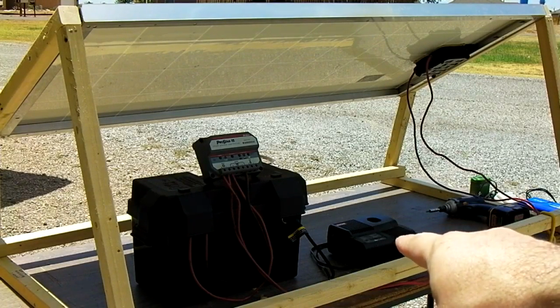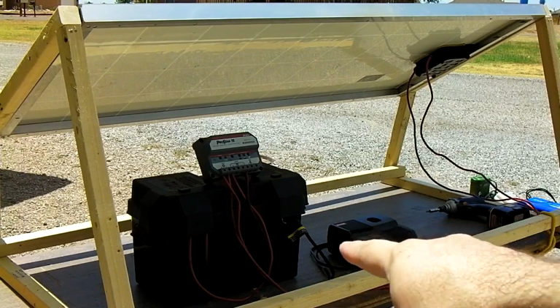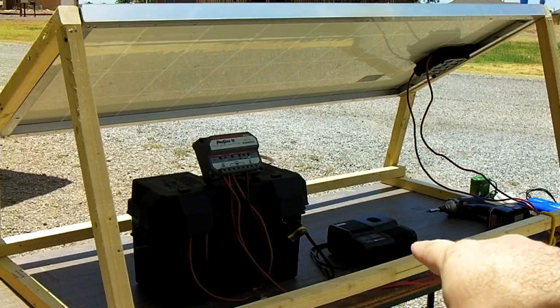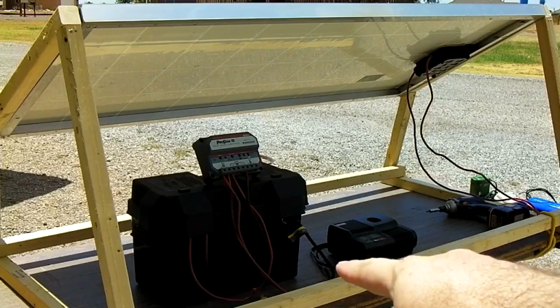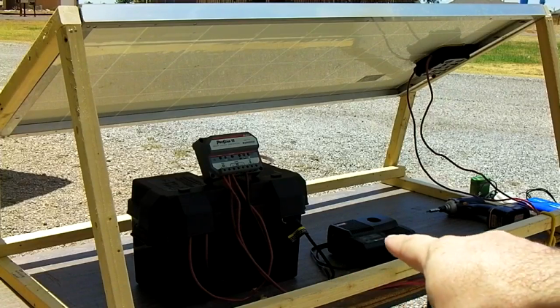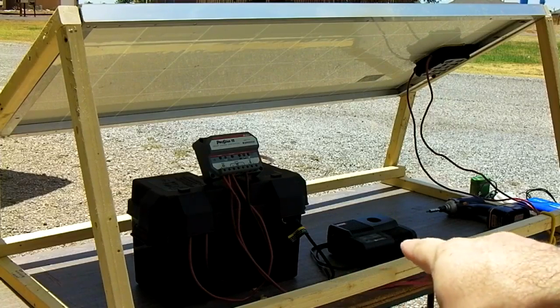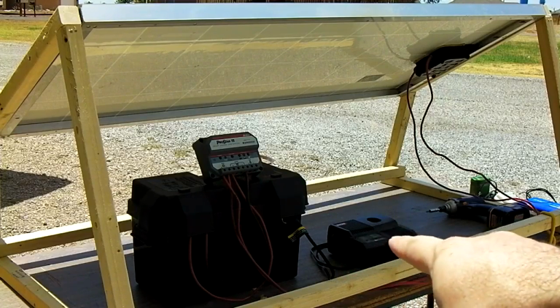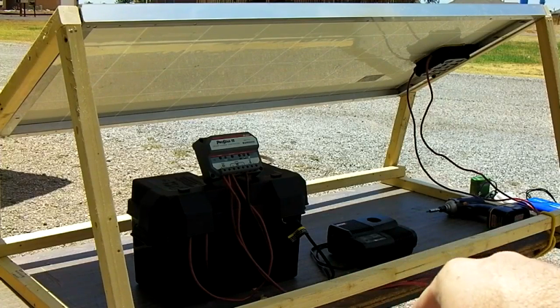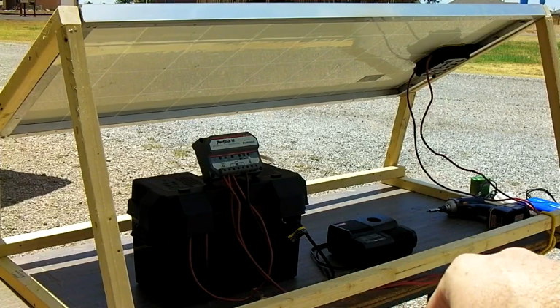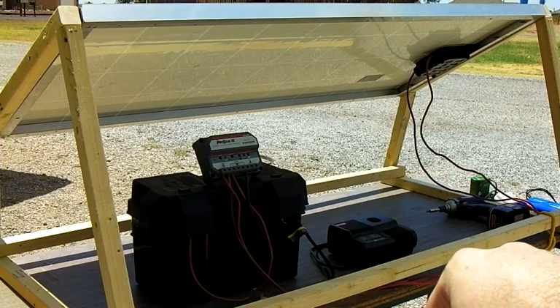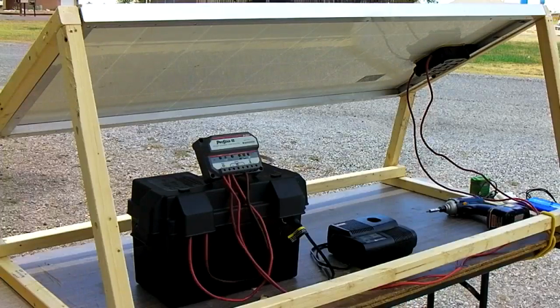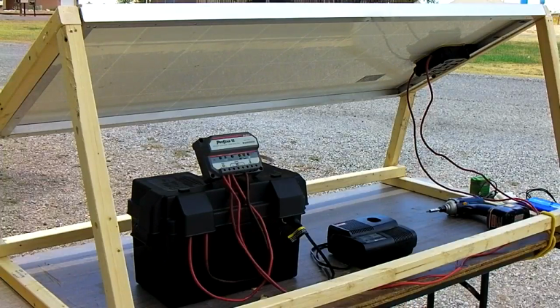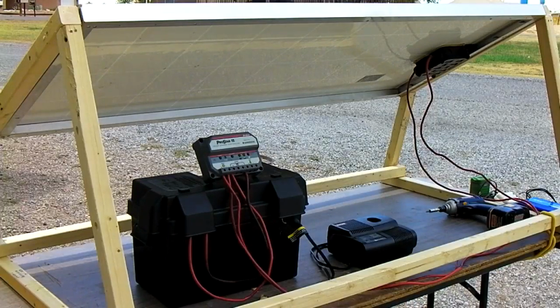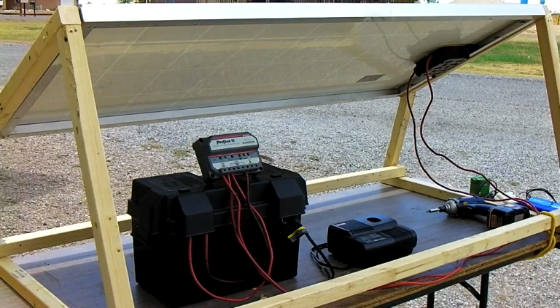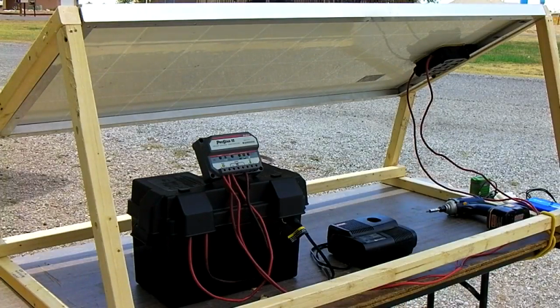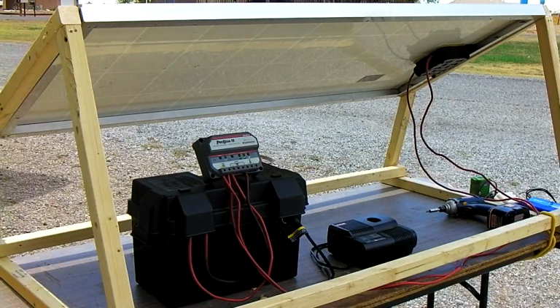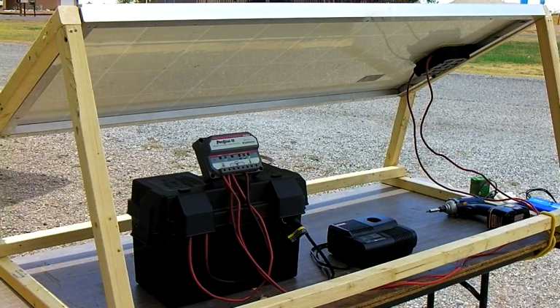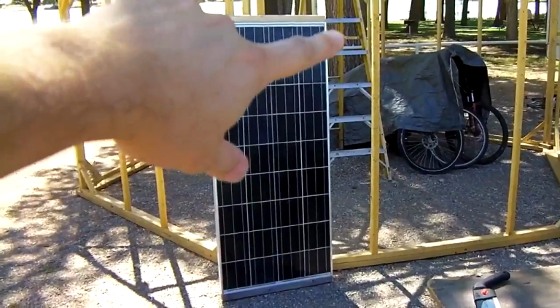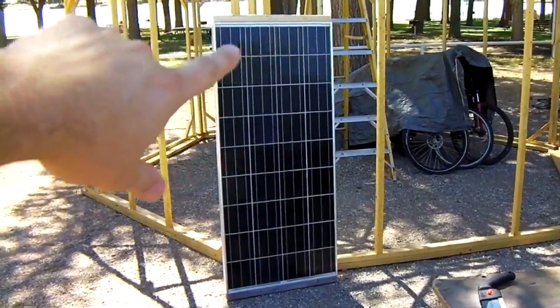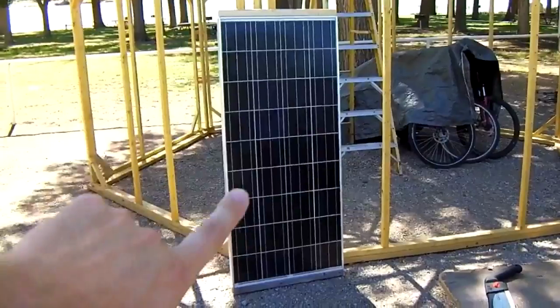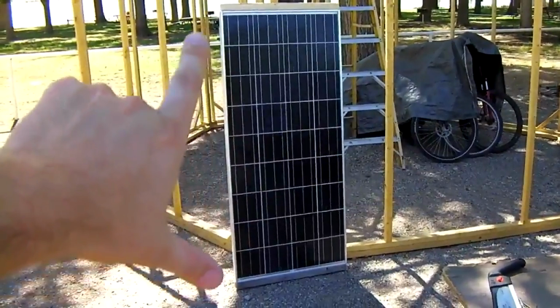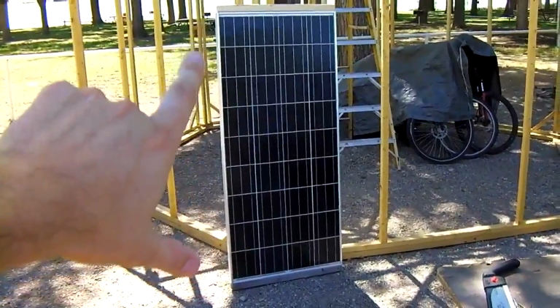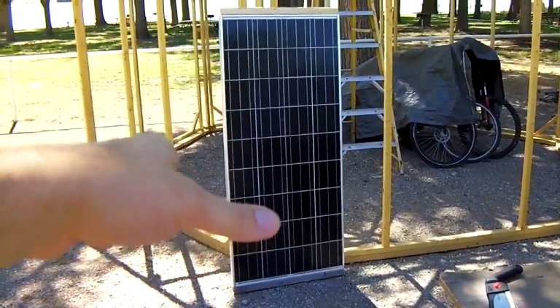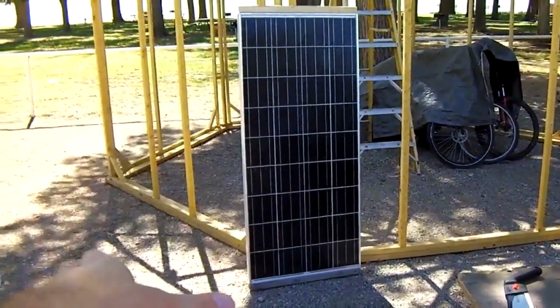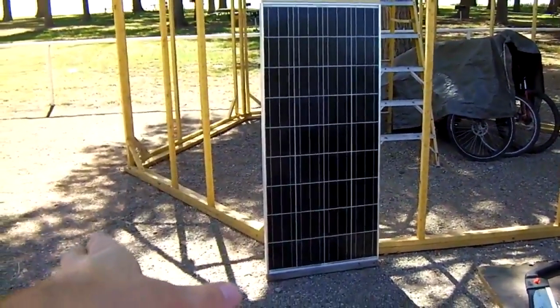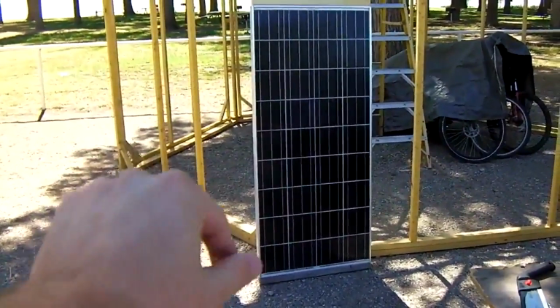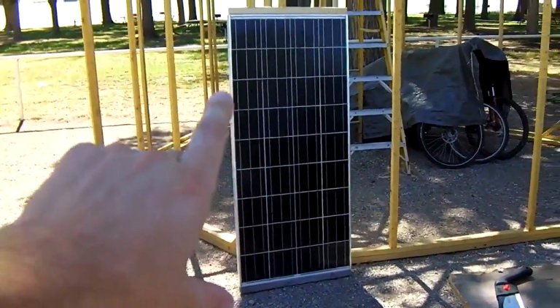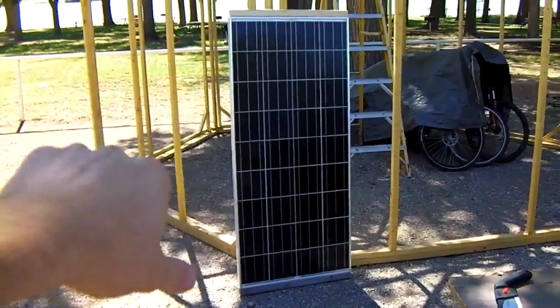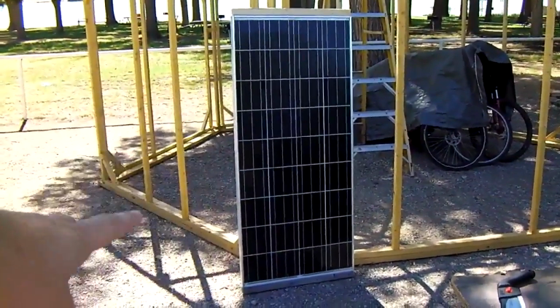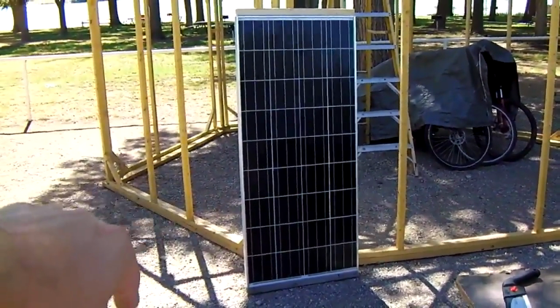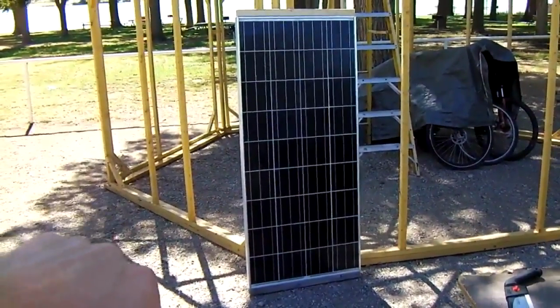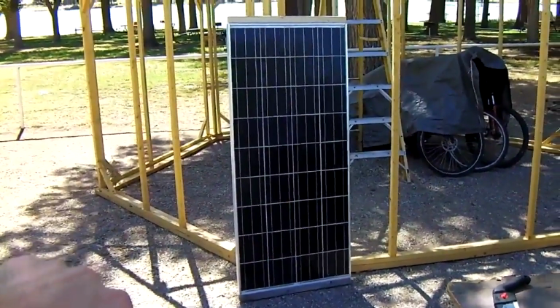They have a new version of the Ryobi charger that's green and black, sold at Home Depot. Let's take a look at how we're going to put all this stuff together. We're going to make a cradle for this thing so we can set it on the ground and attach a battery pack to it.